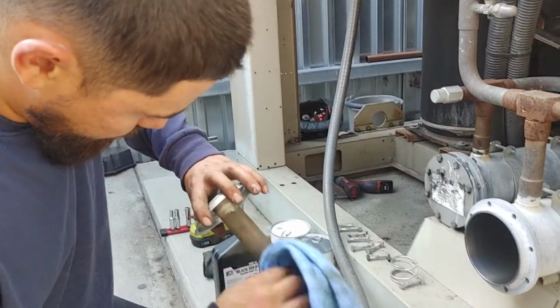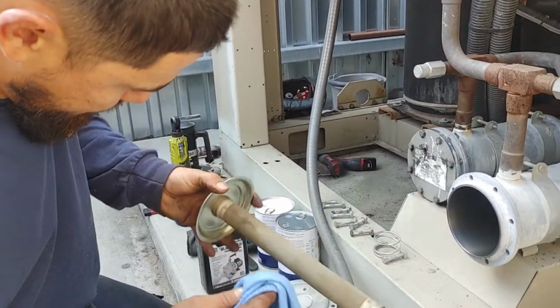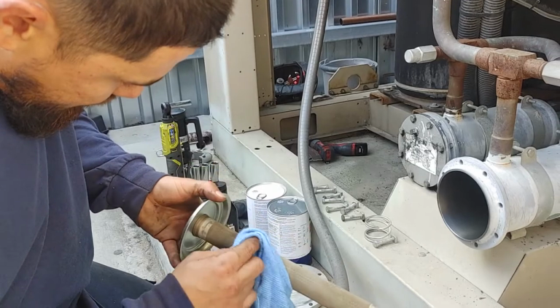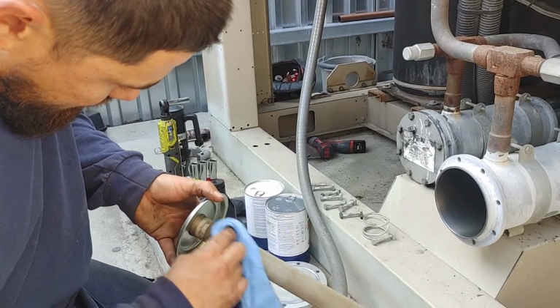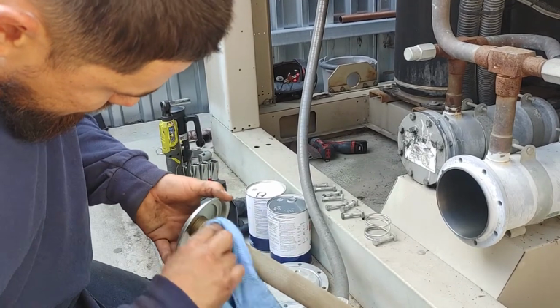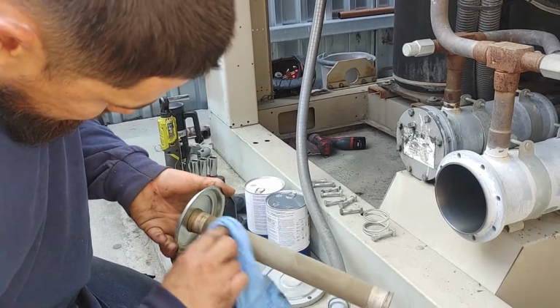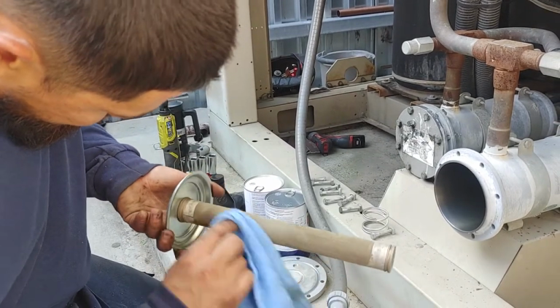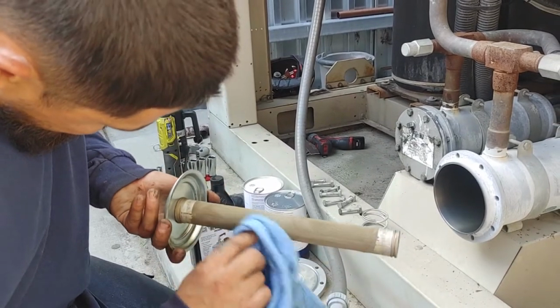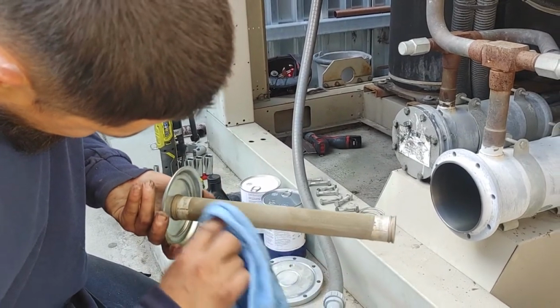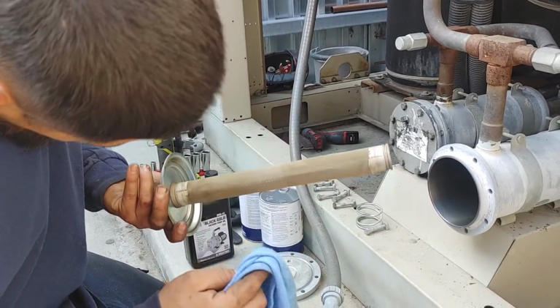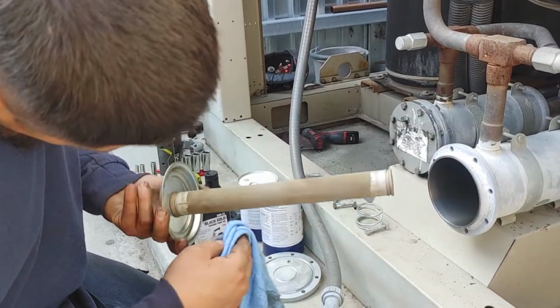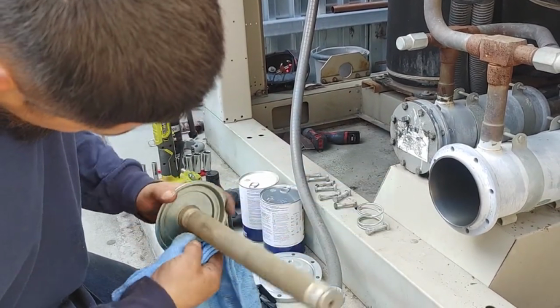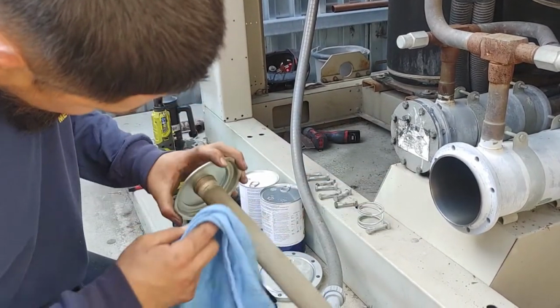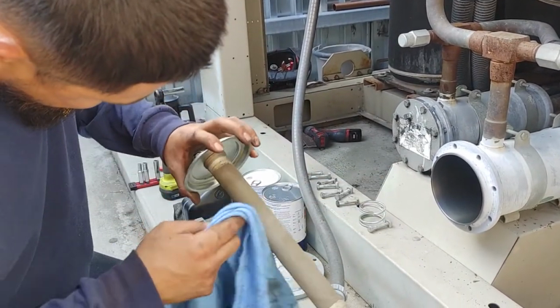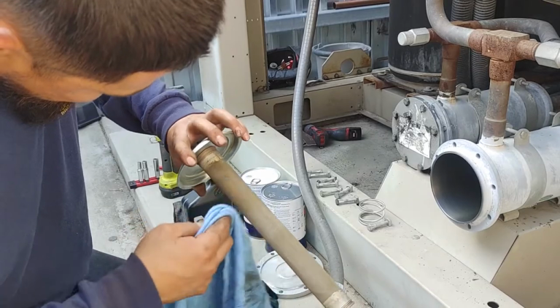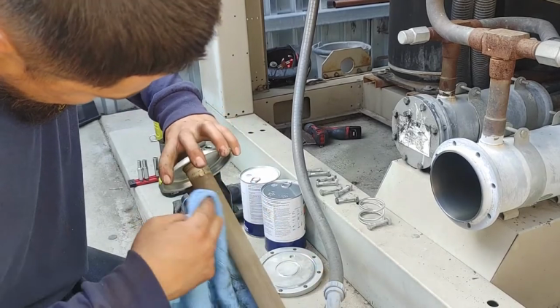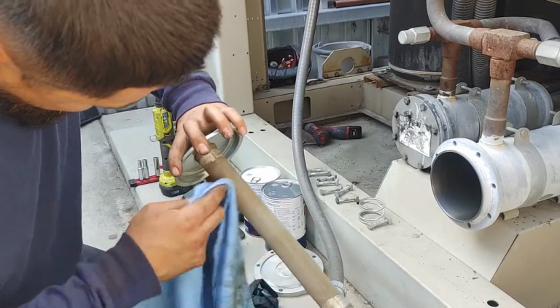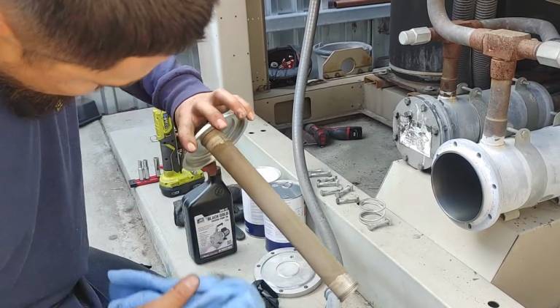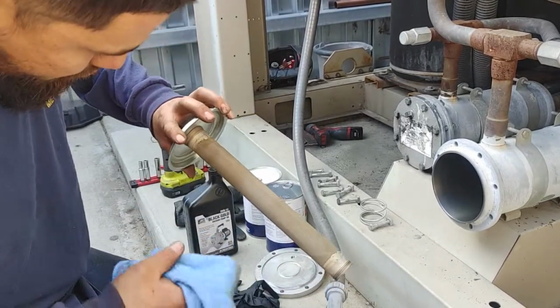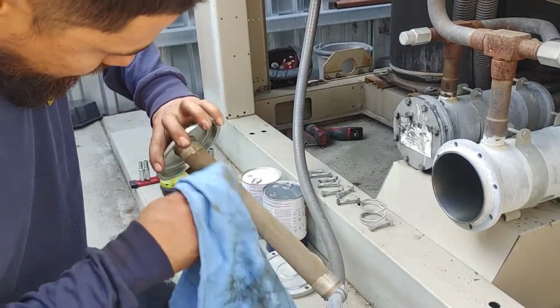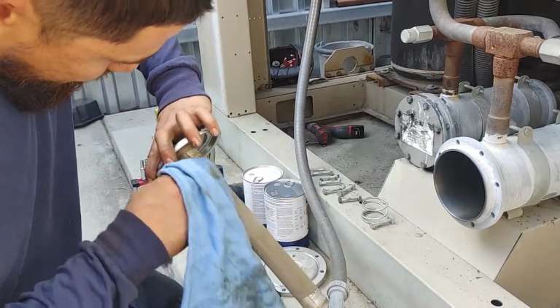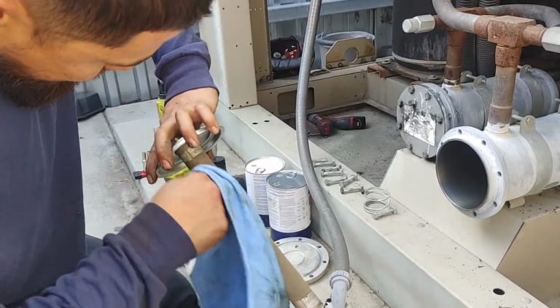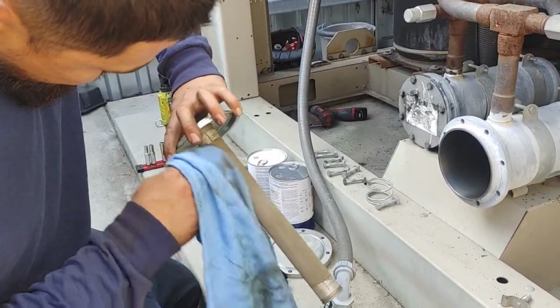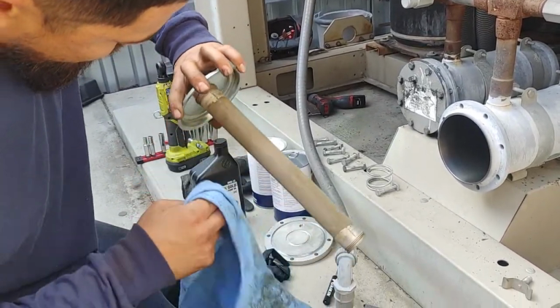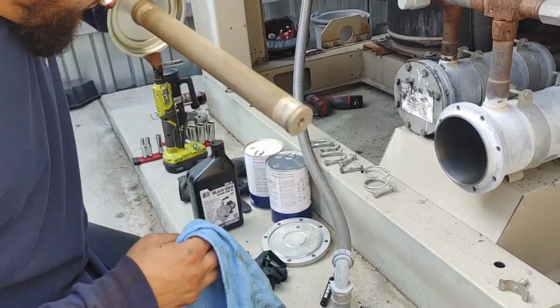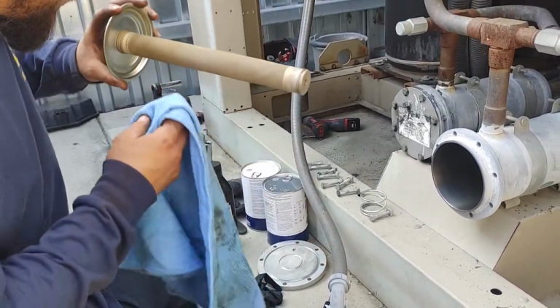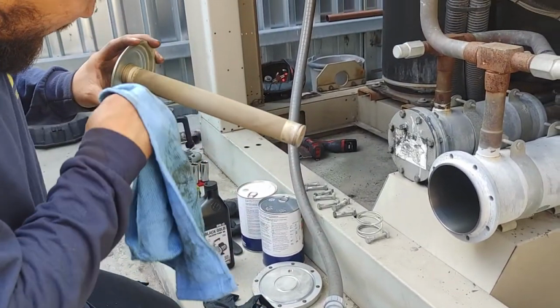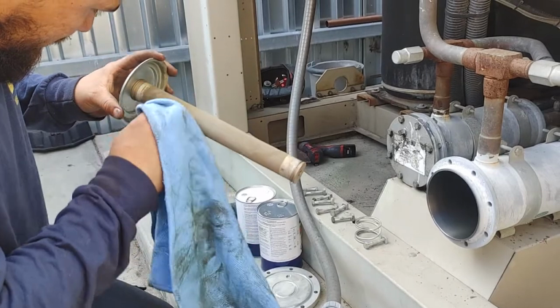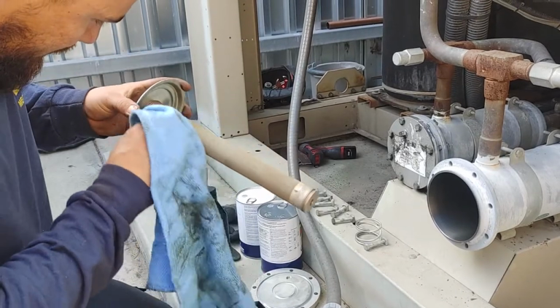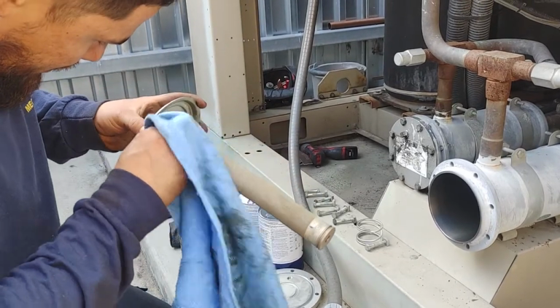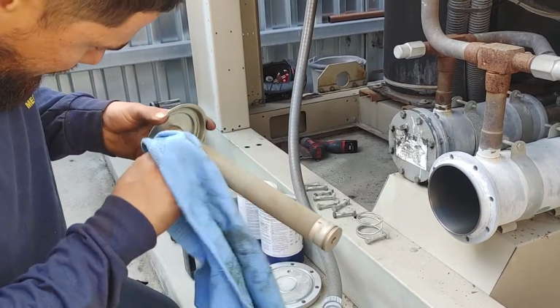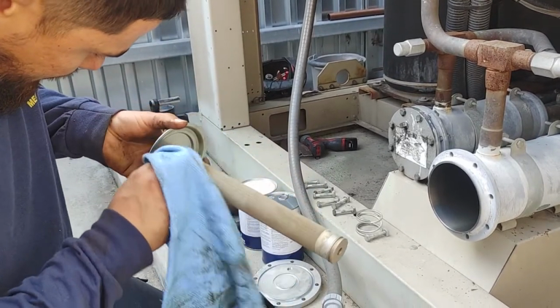Maybe some nitrogen. How about some CO2? Okay, that might be a little wet. Yeah, dry nitrogen should be fine — I think nitrogen would be a better deal. See if we can't get it with a rag.